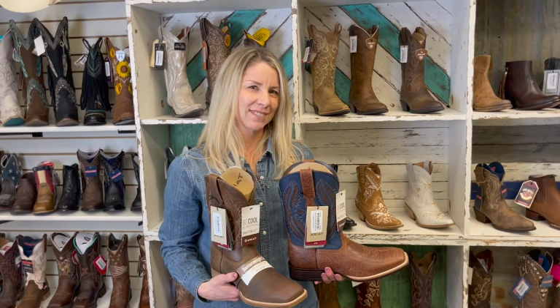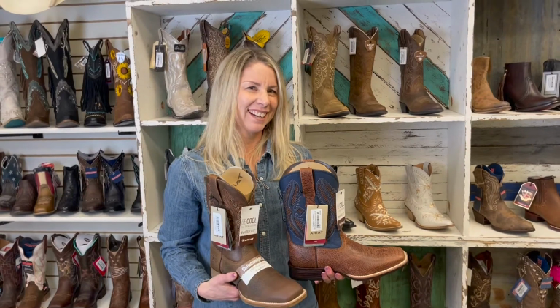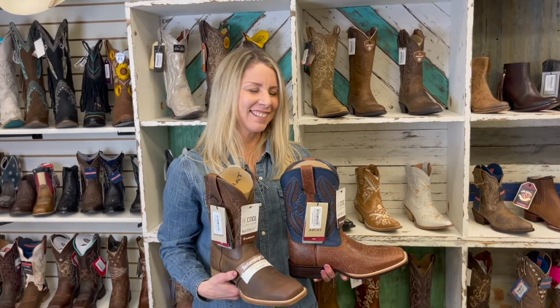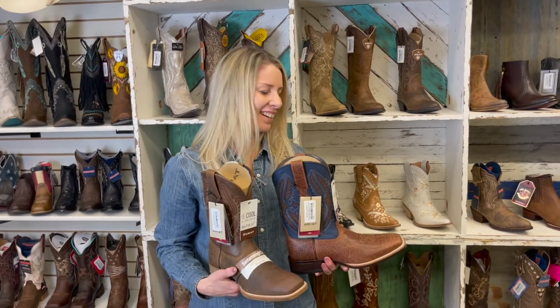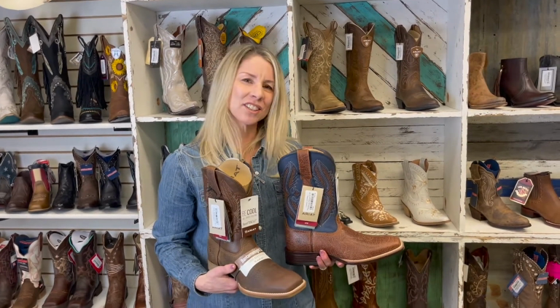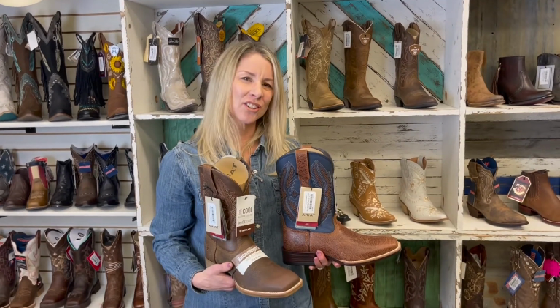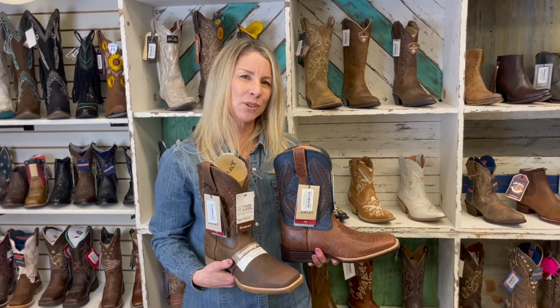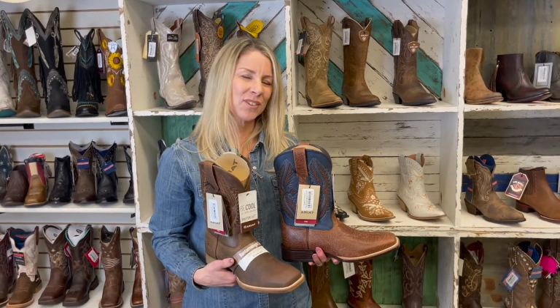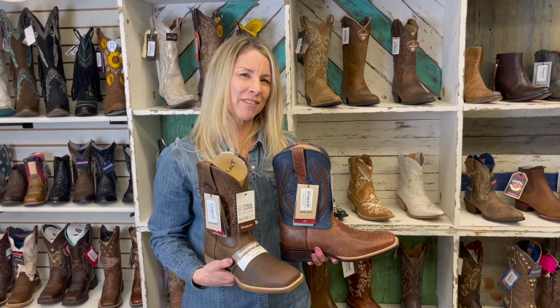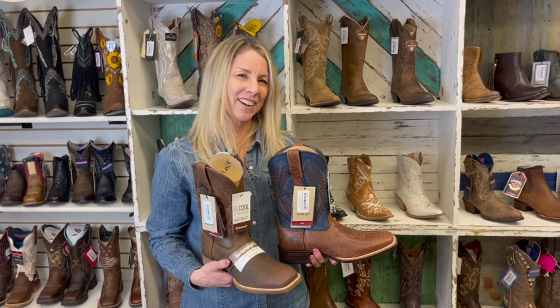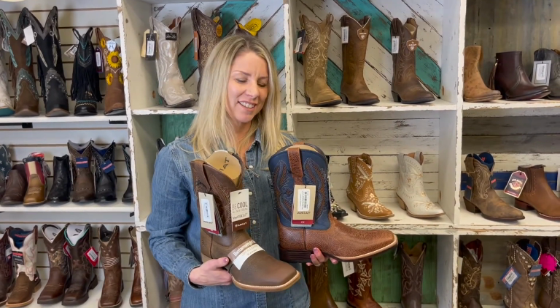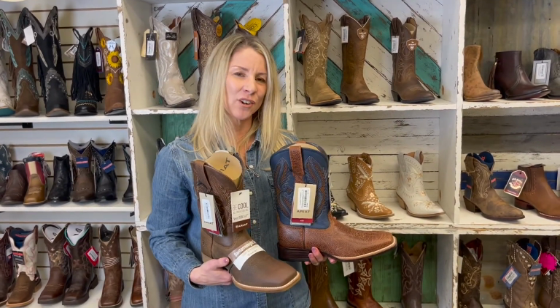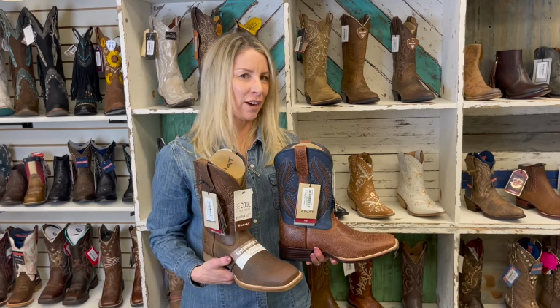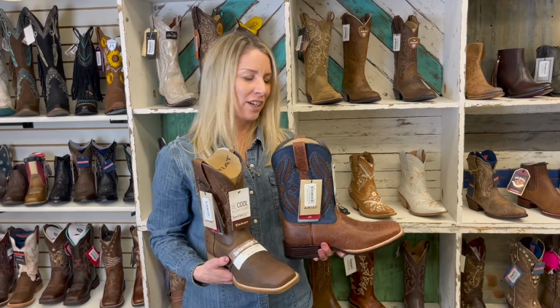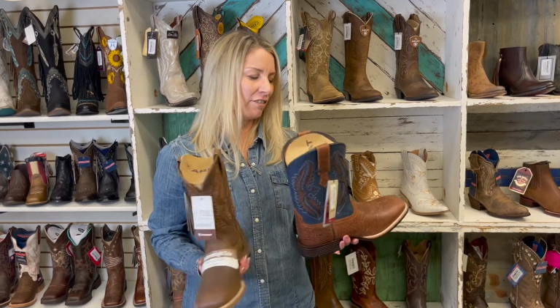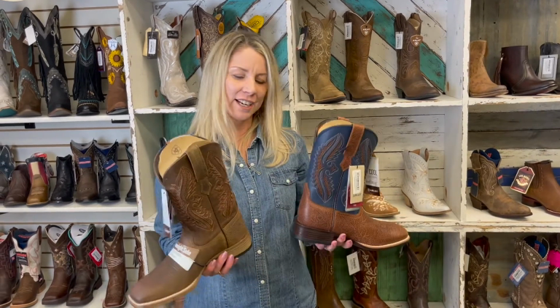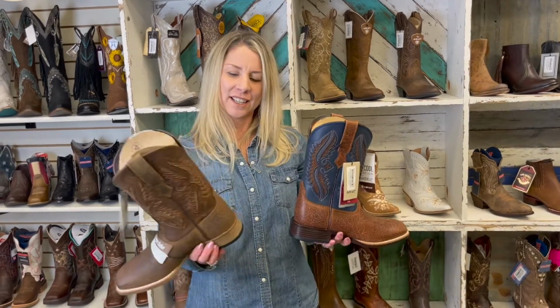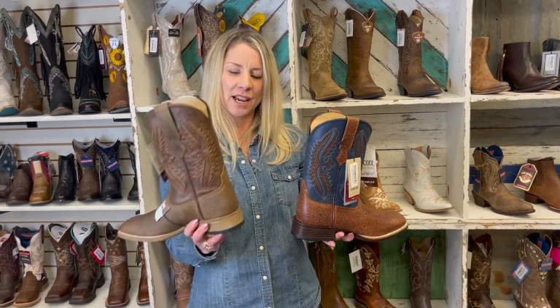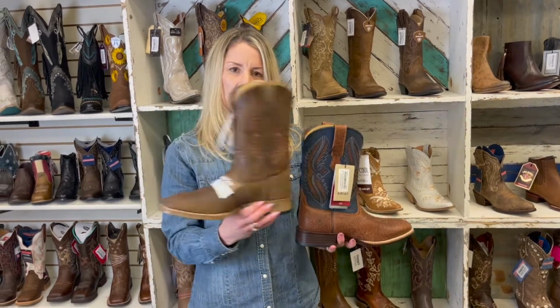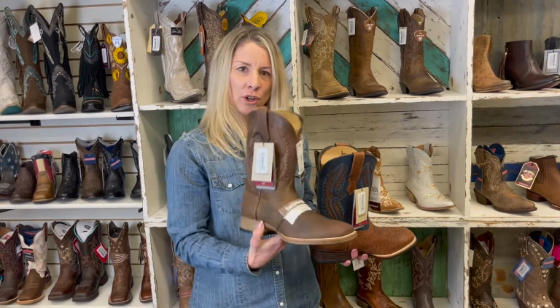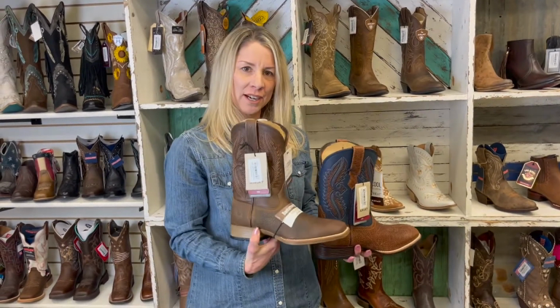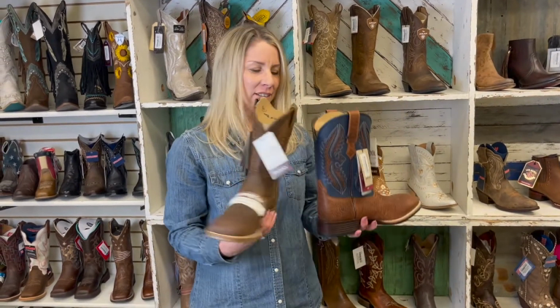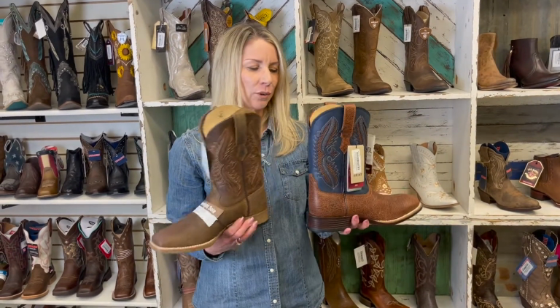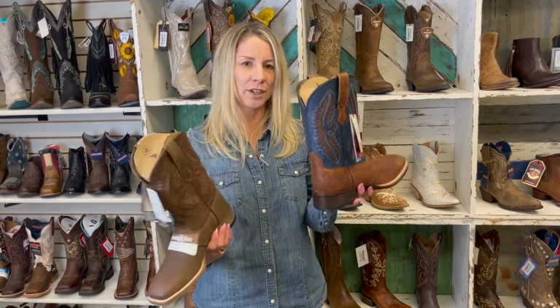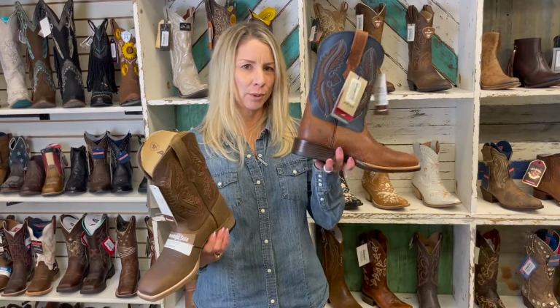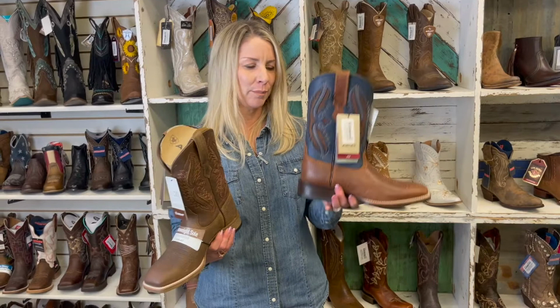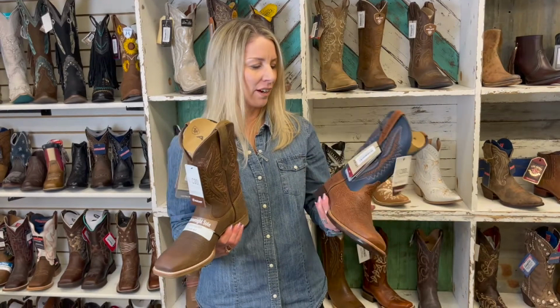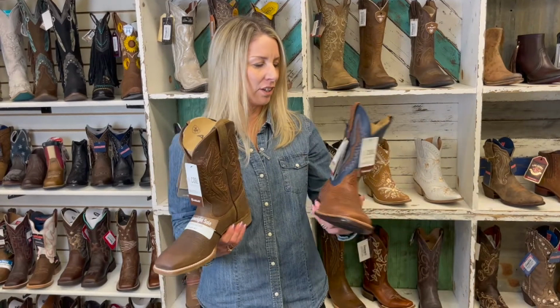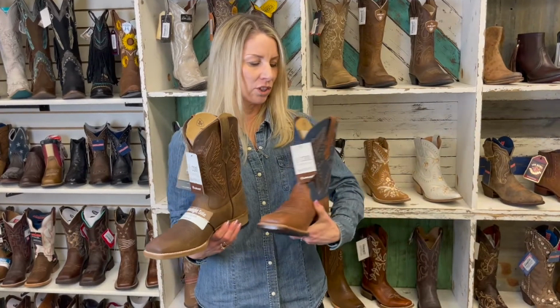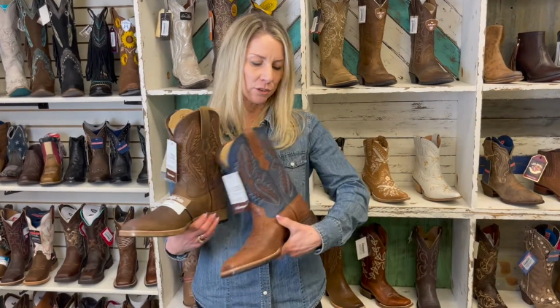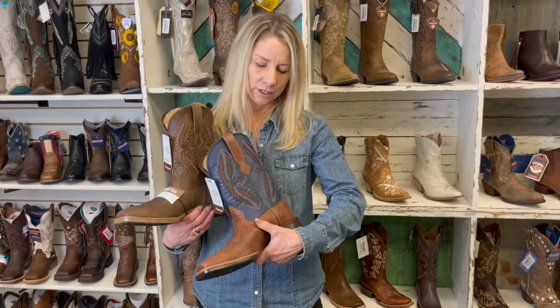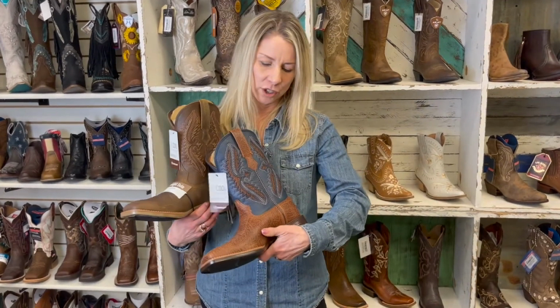Hey guys, it's Dan. I wanted to show you some new boots that we have from Ariat. These are called the Router Ventec. We have it in all brown or in the blue and brown combination, which I think is really sharp.